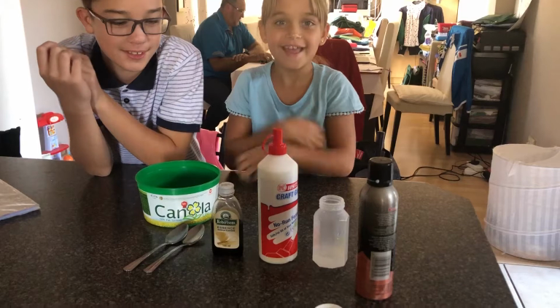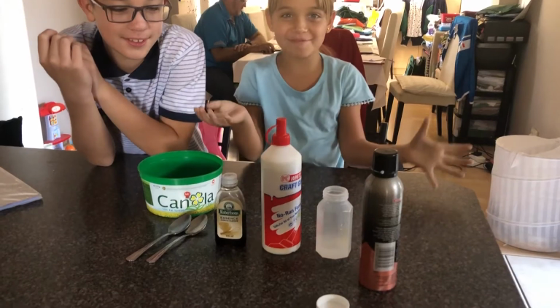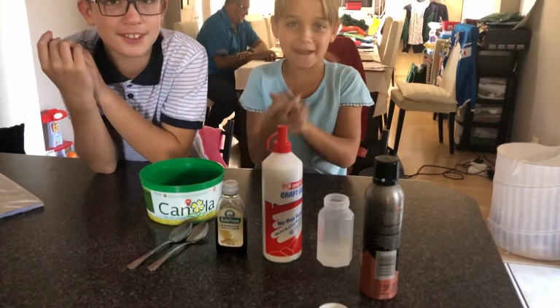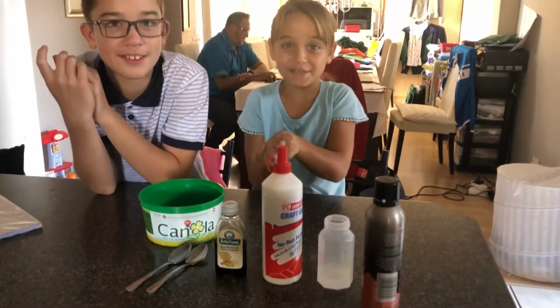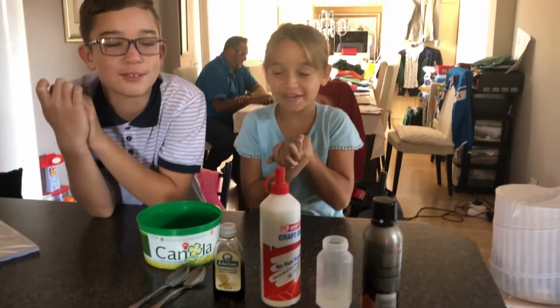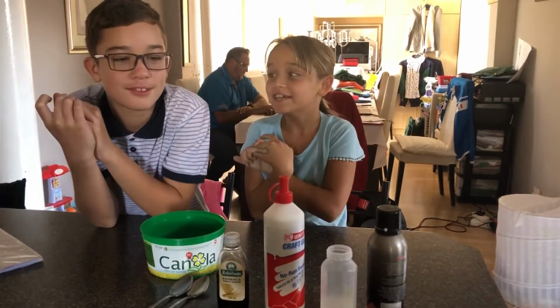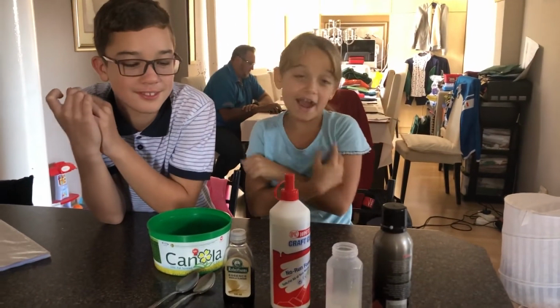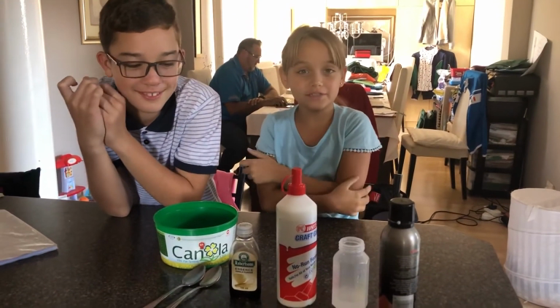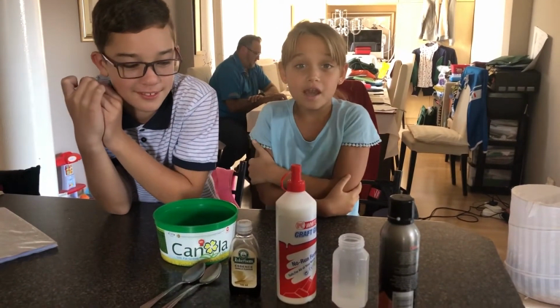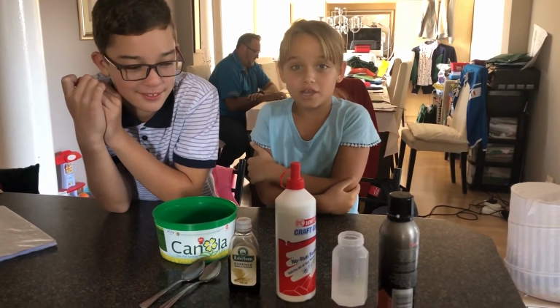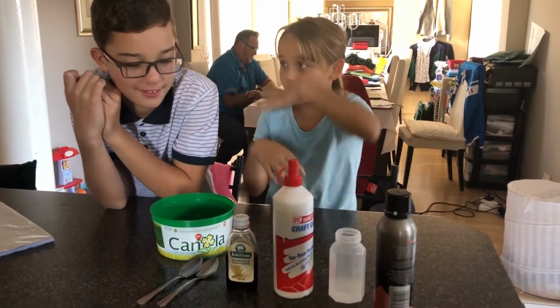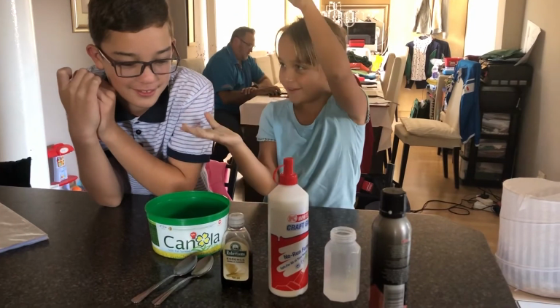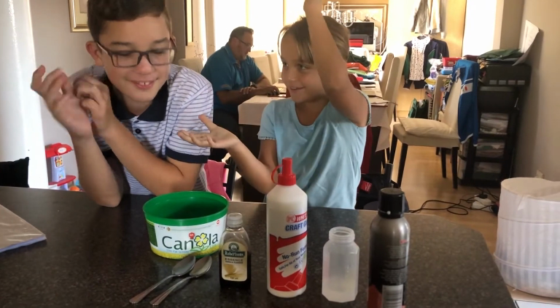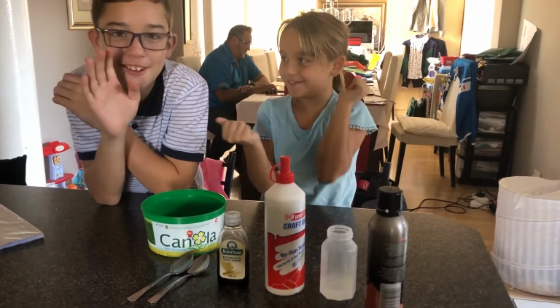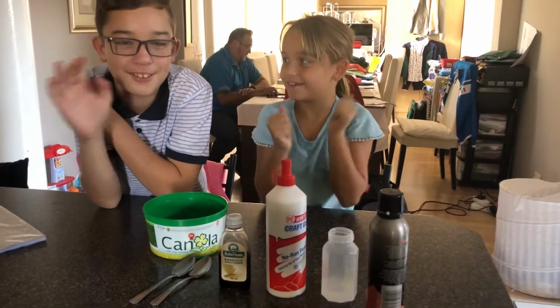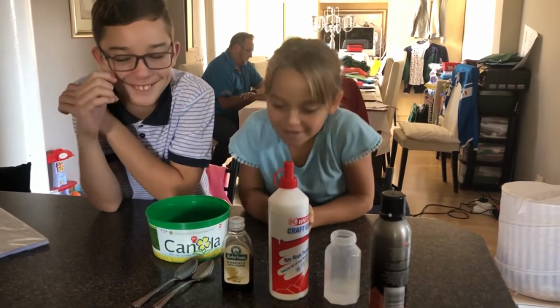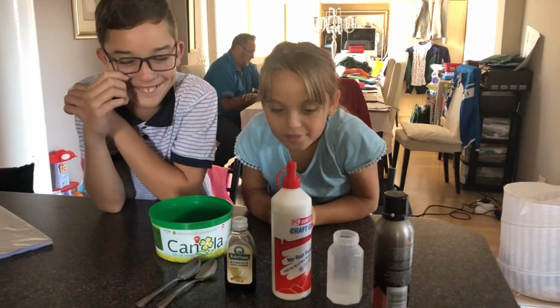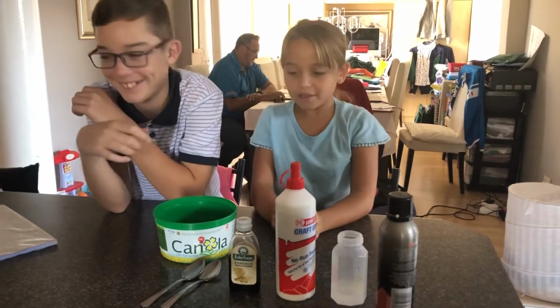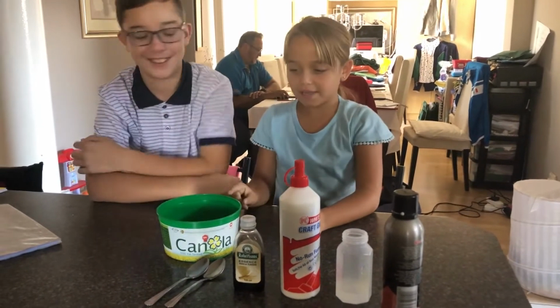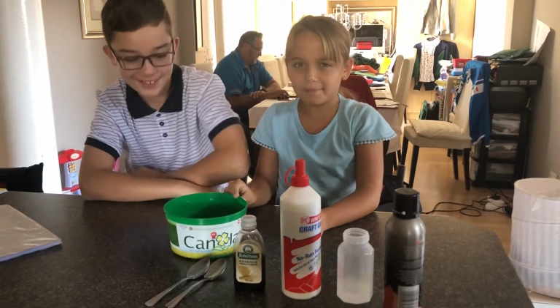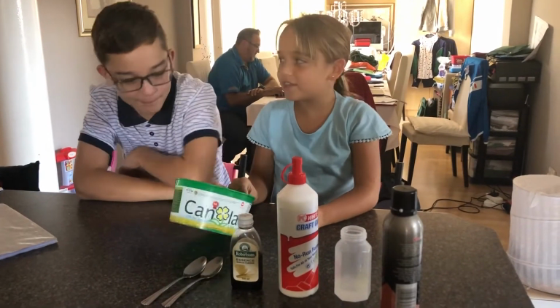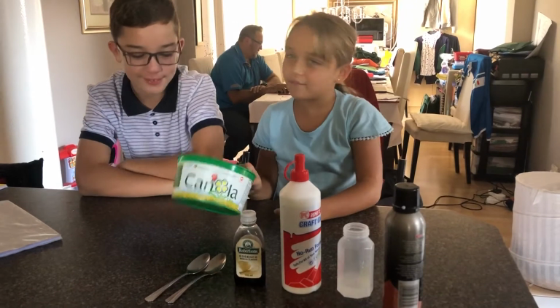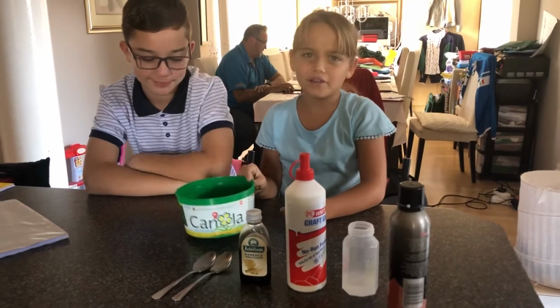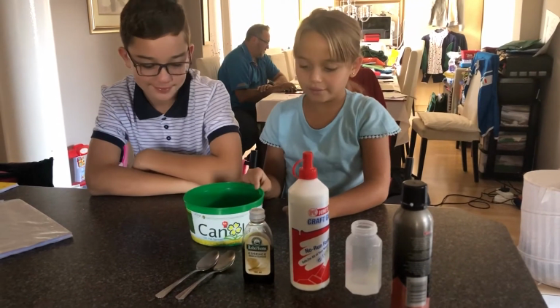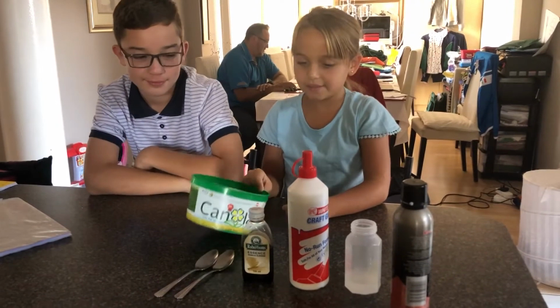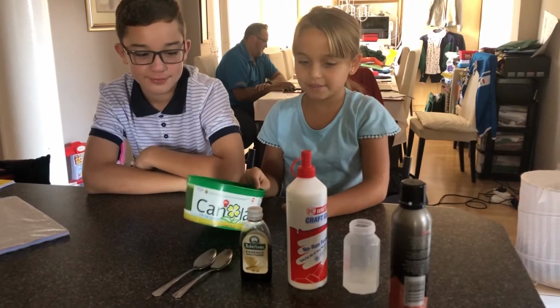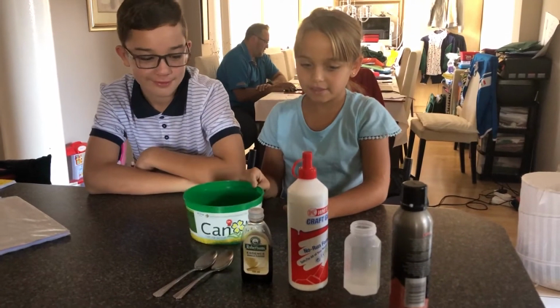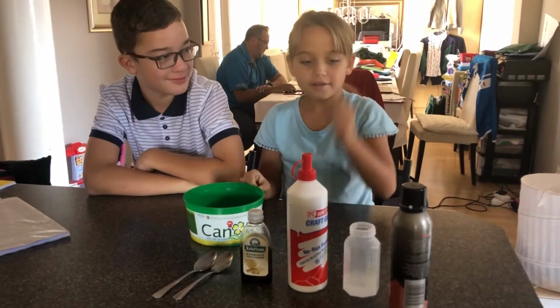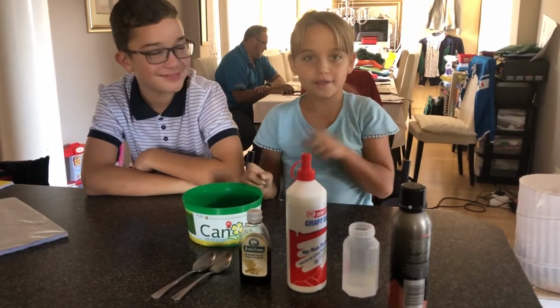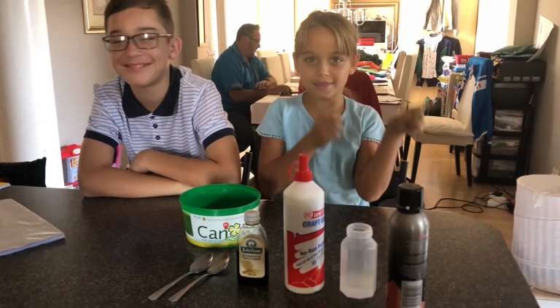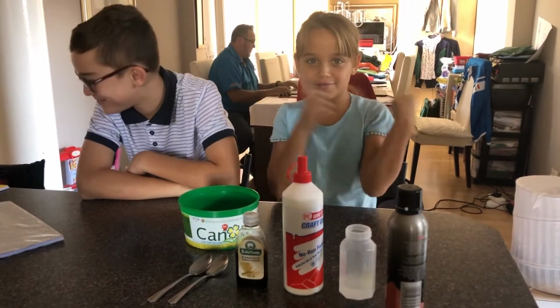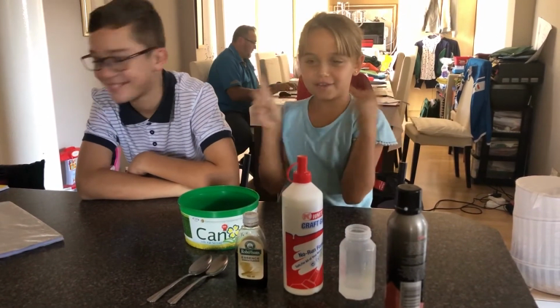Hey guys, welcome back to my YouTube channel. Today I'm gonna do a video with my brother. Hey guys. So we're gonna make slime, I'm sure everyone knows it. So let's get to the video.